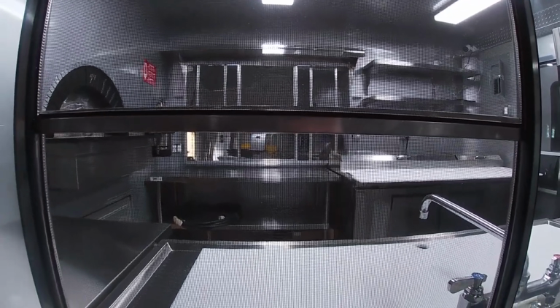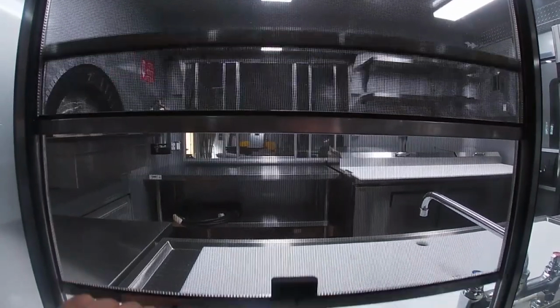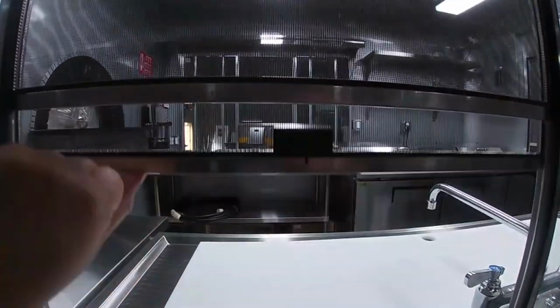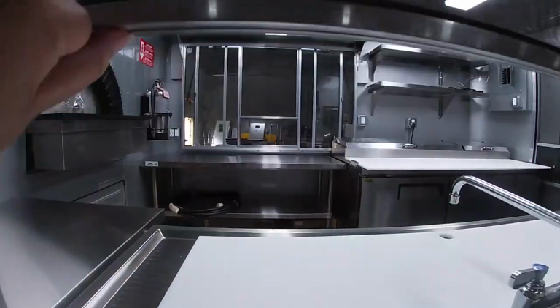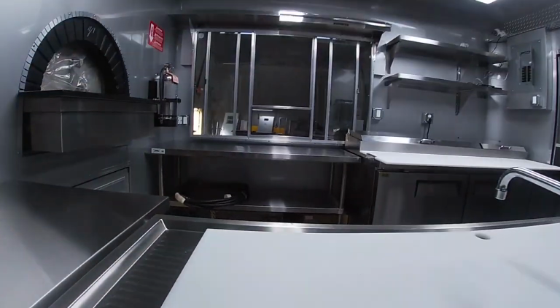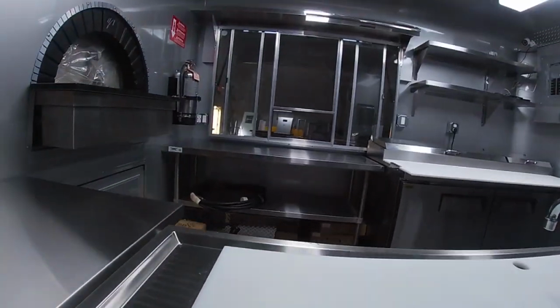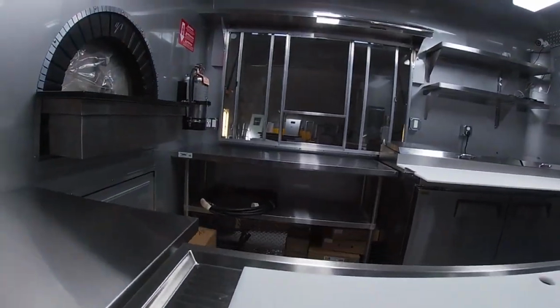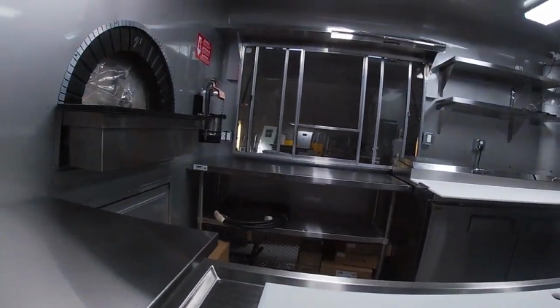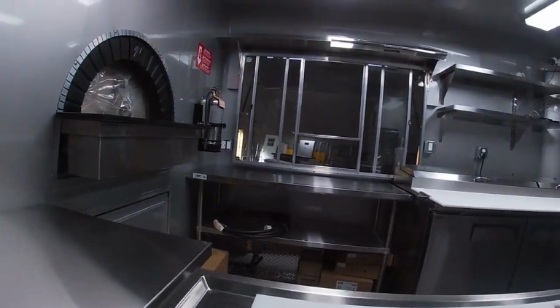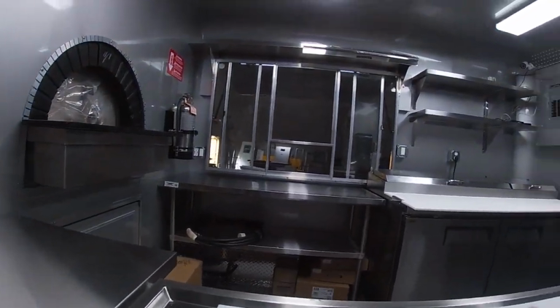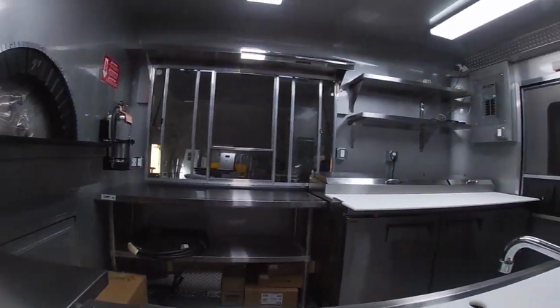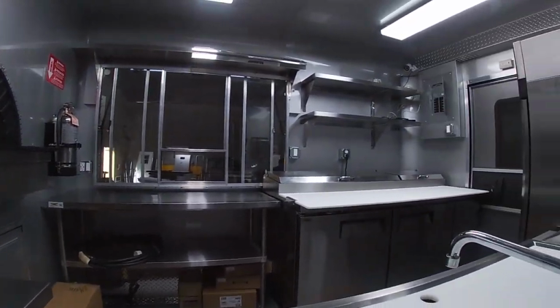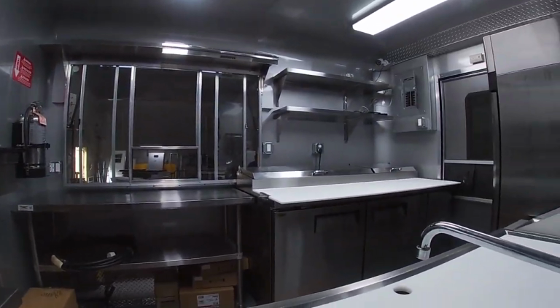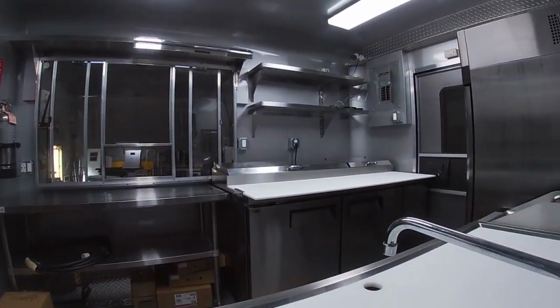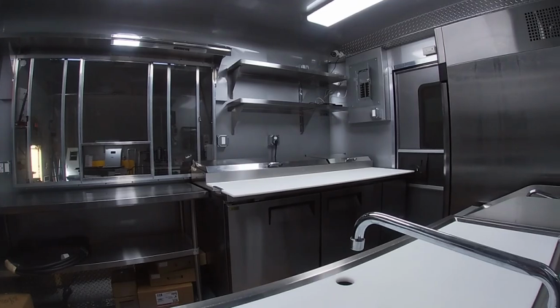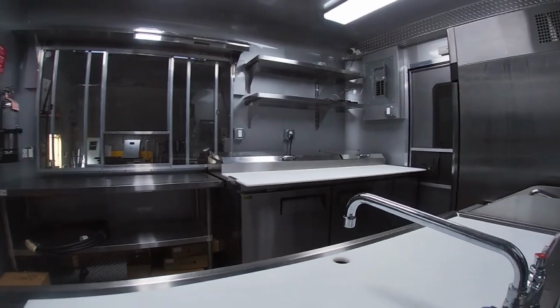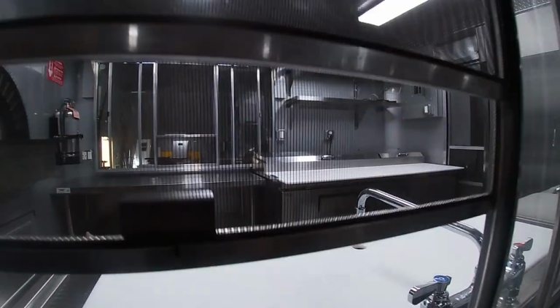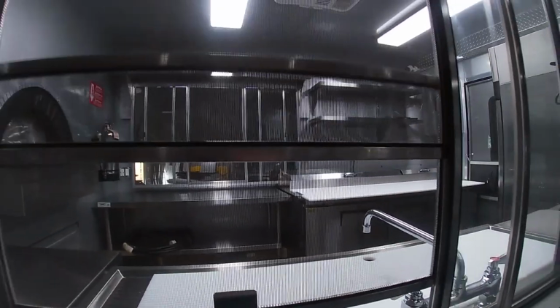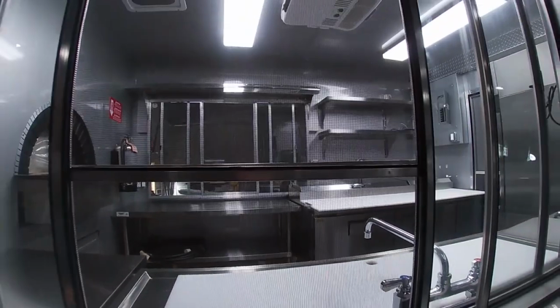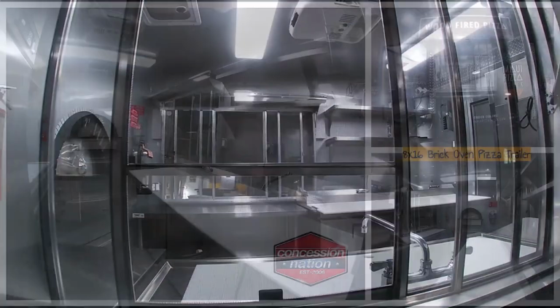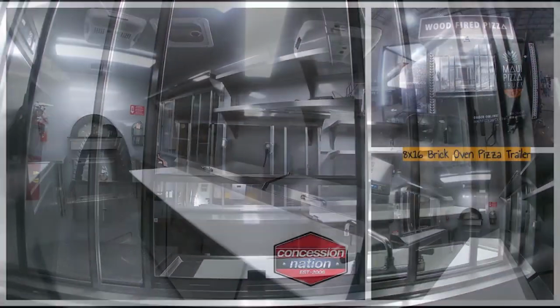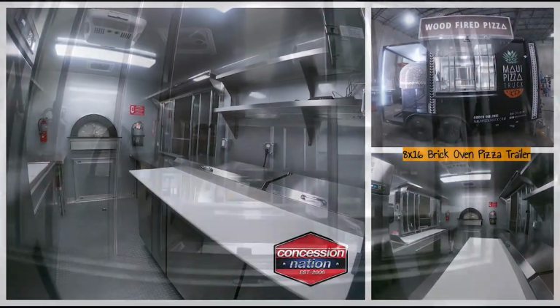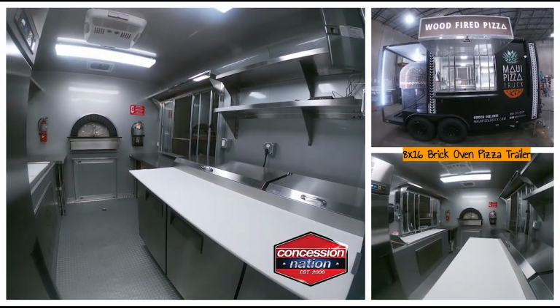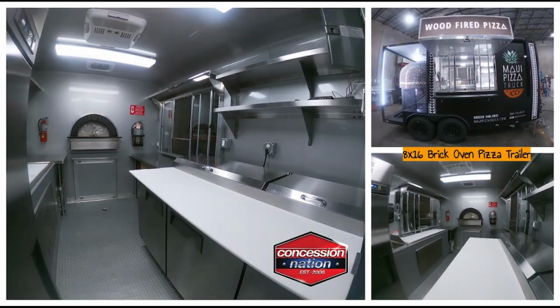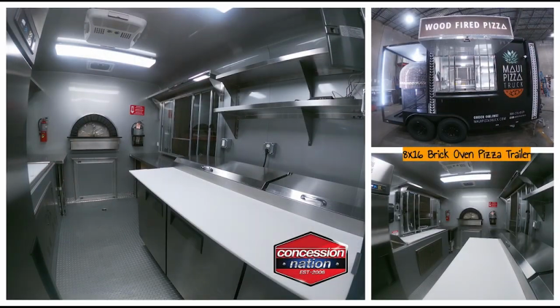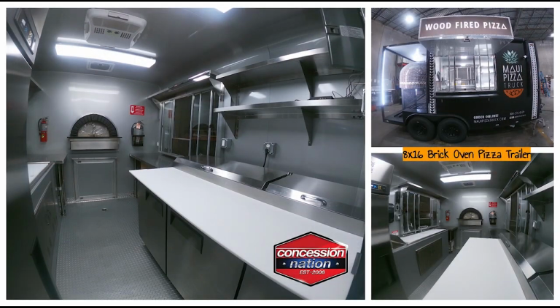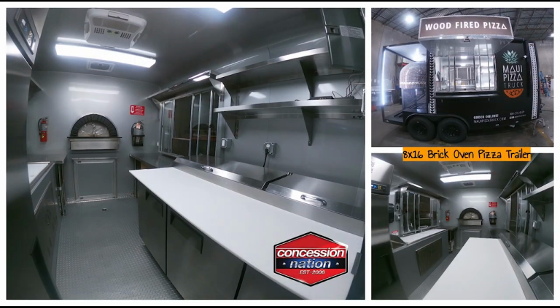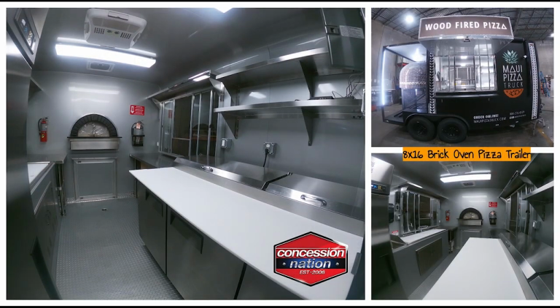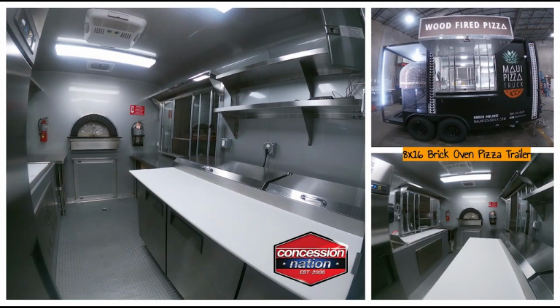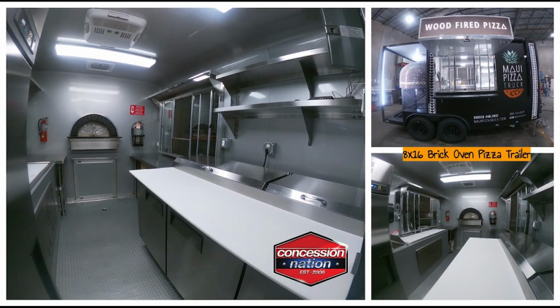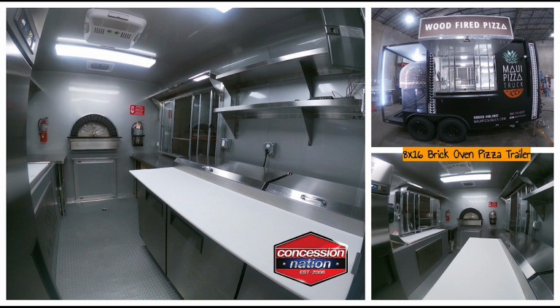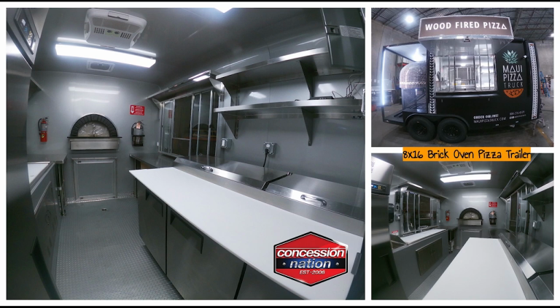It belongs to Mr. Lamar, who got his experience working the brick oven at the Four Seasons Resort. The speed, flavors, and mesquite wood tastes are what inspired him to get his very own.